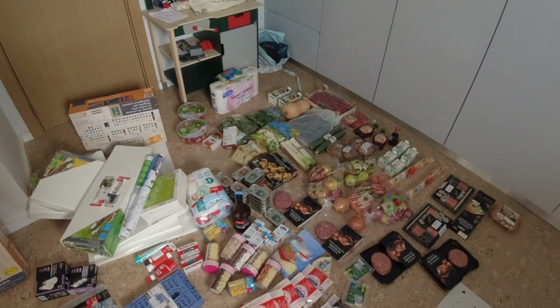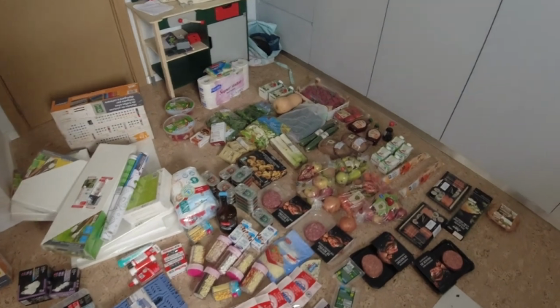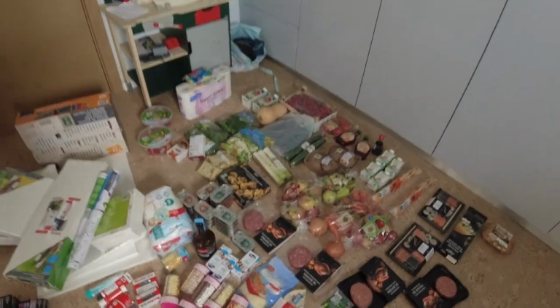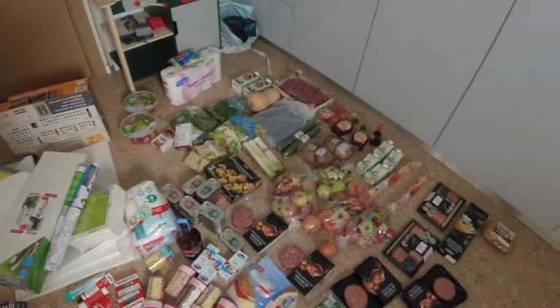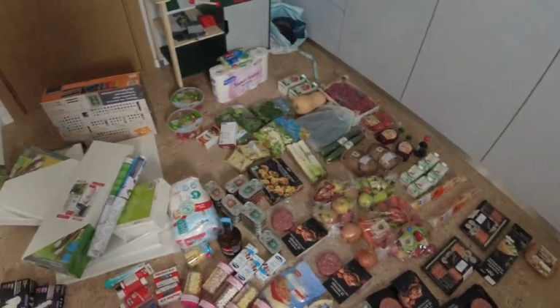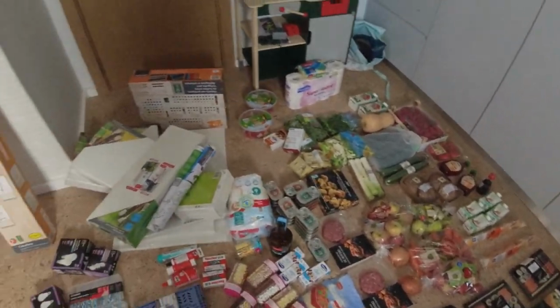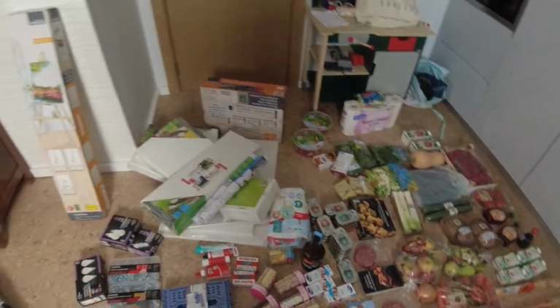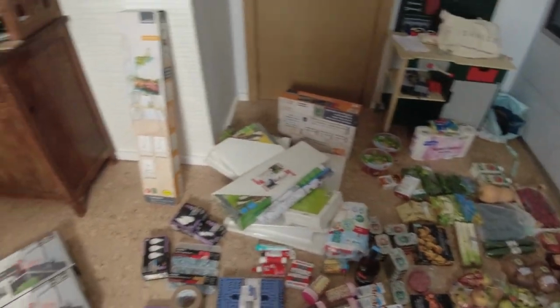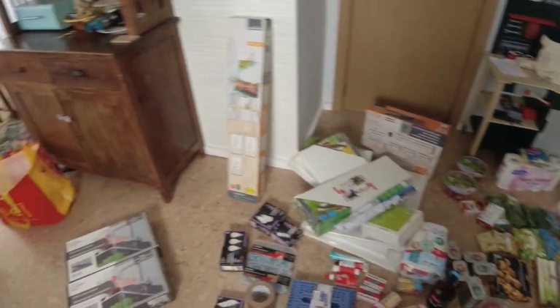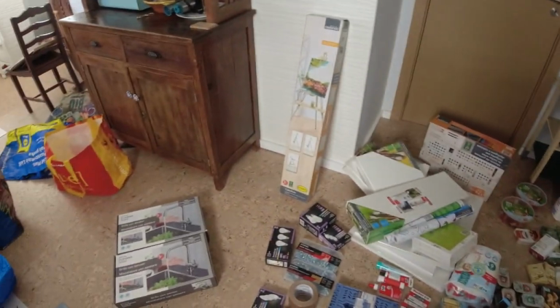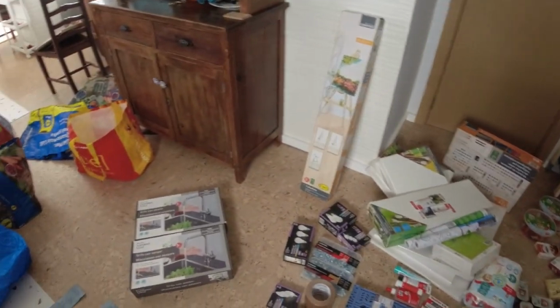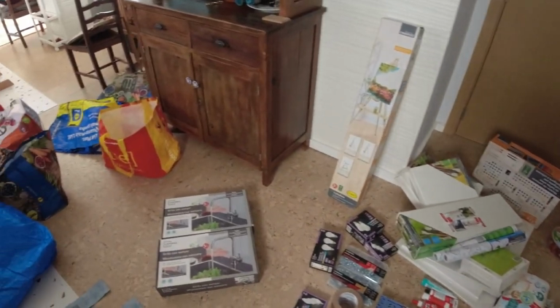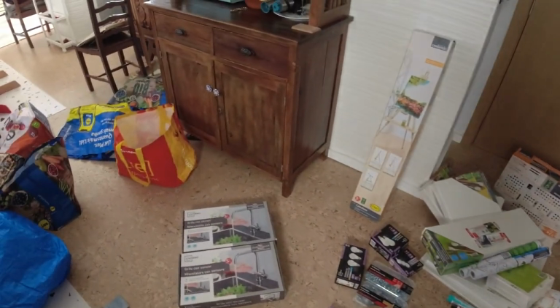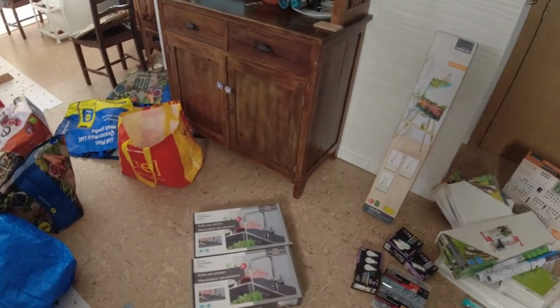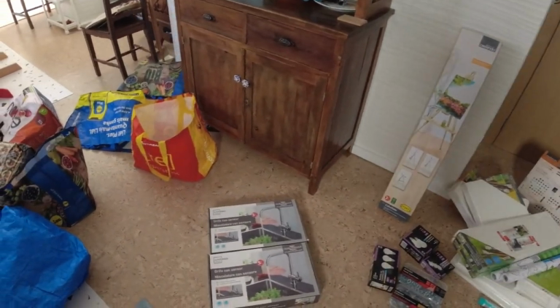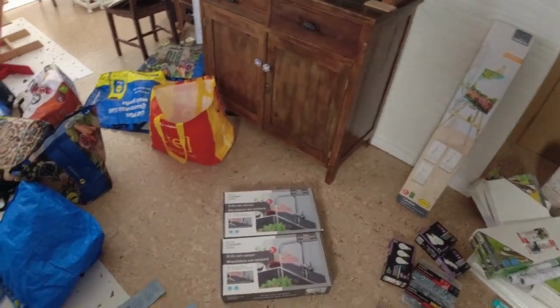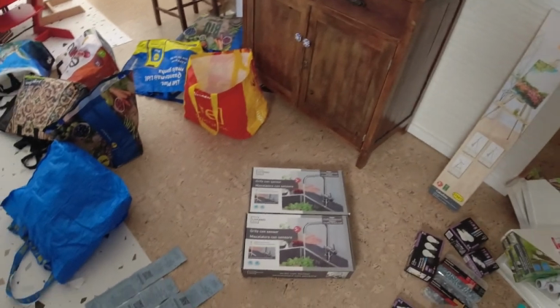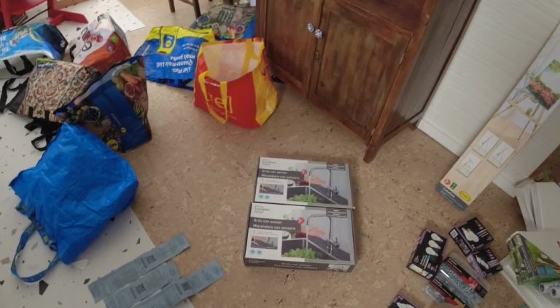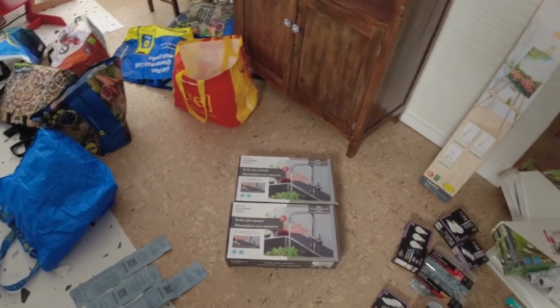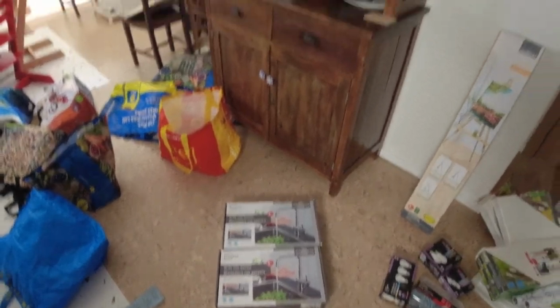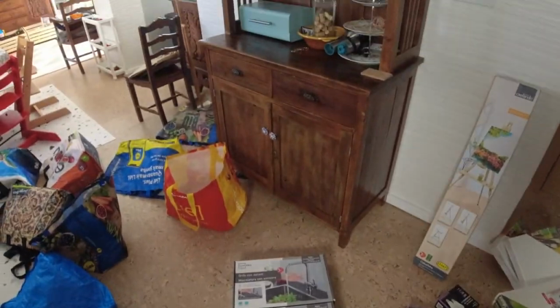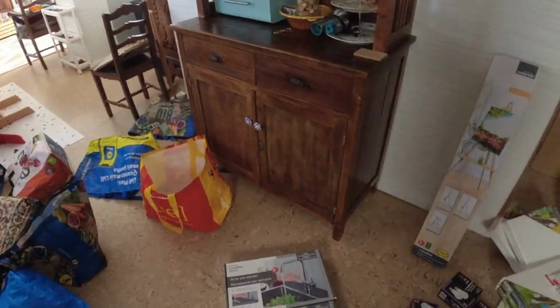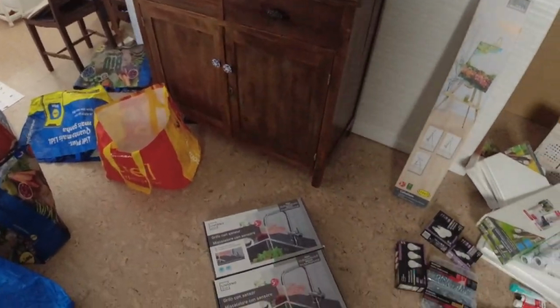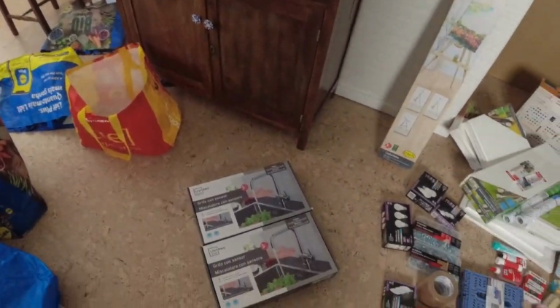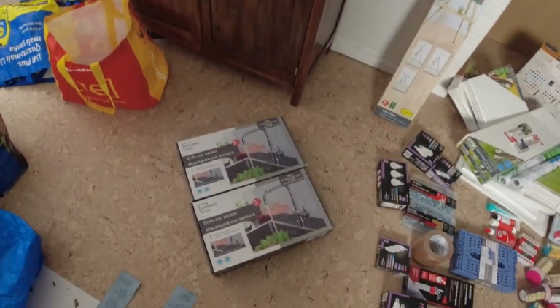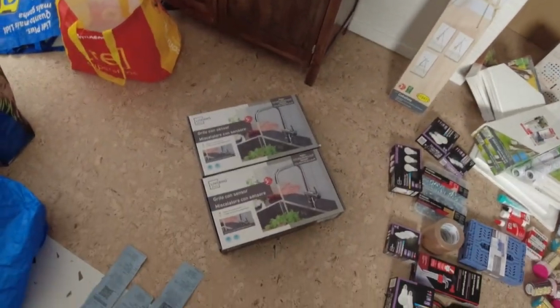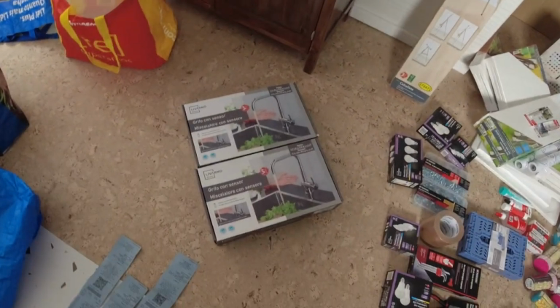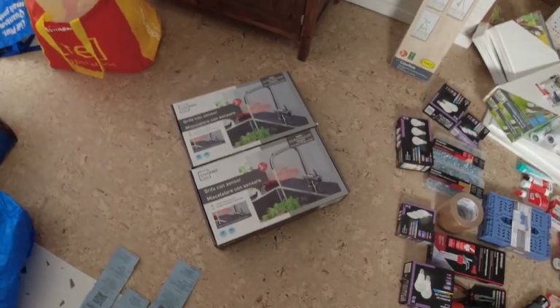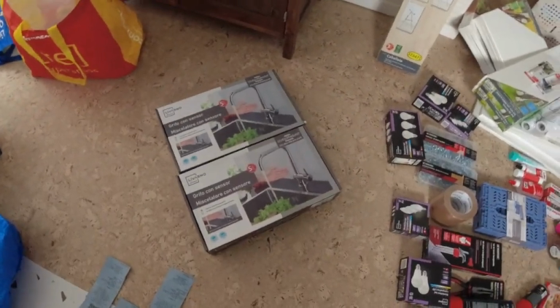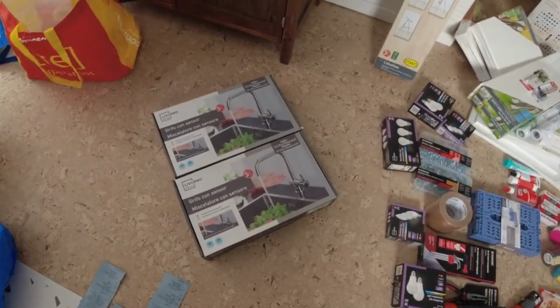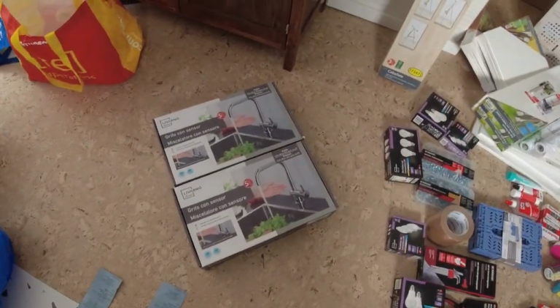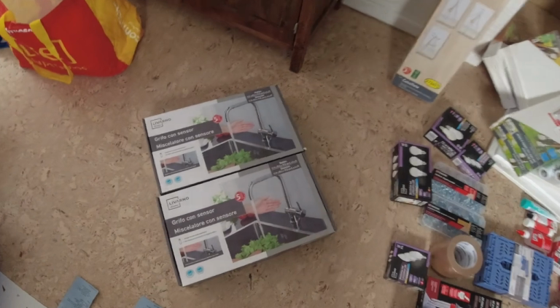Before I jump into the groceries, let me get out of the way the most expensive items that I purchased on this €650 bill in Lidl.